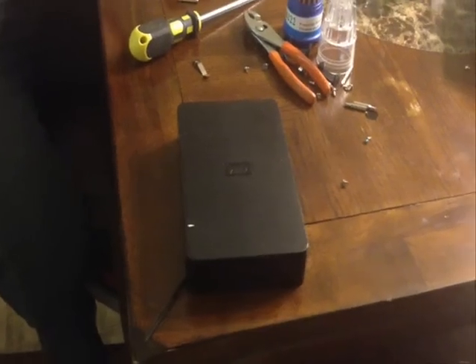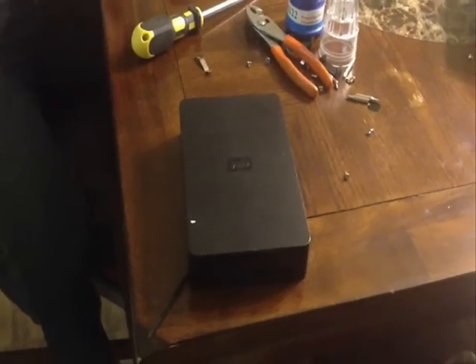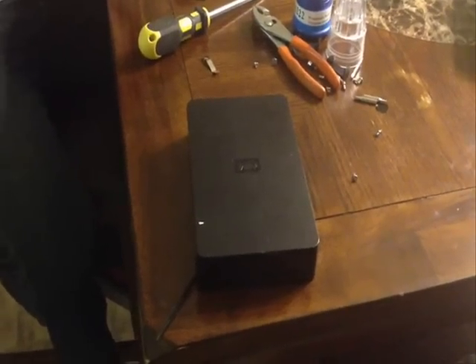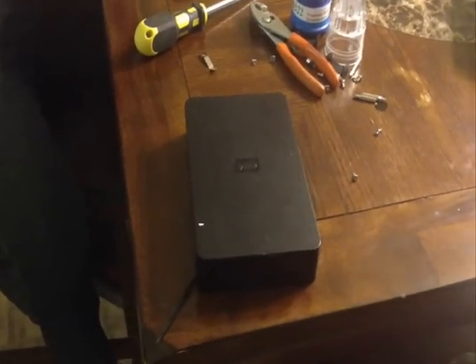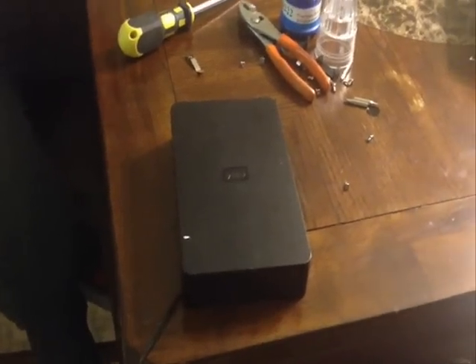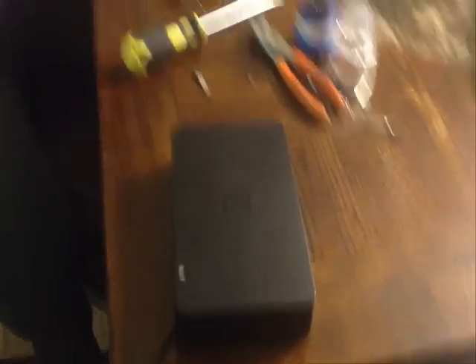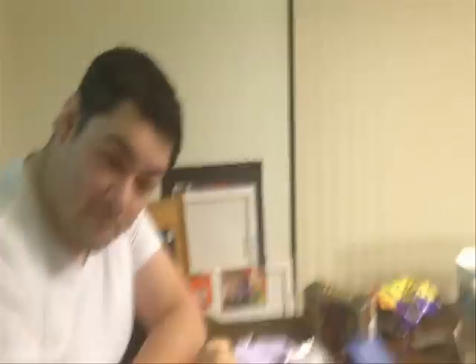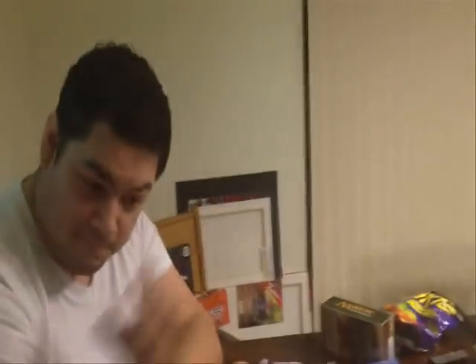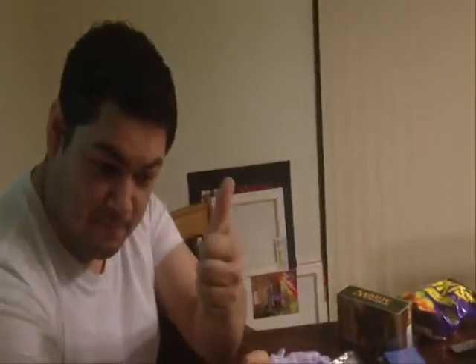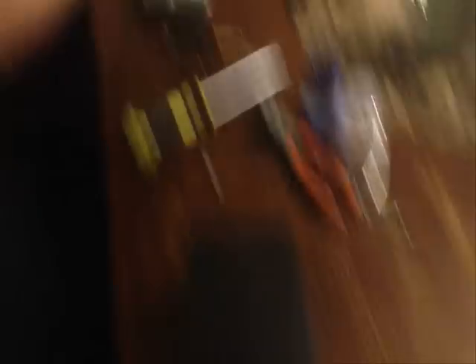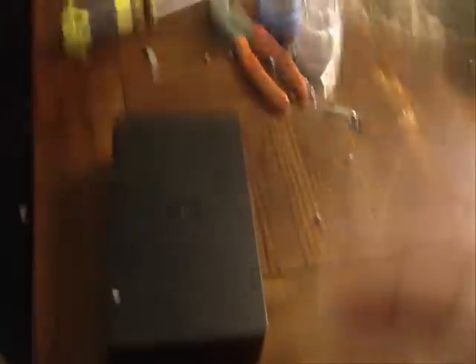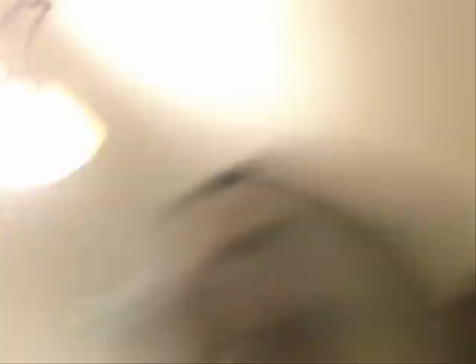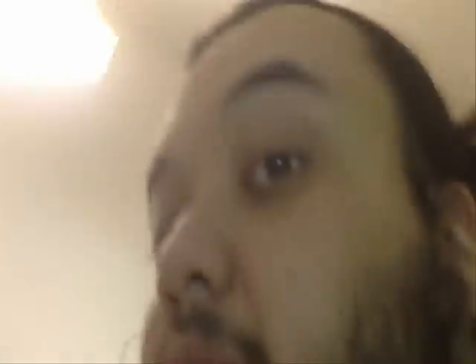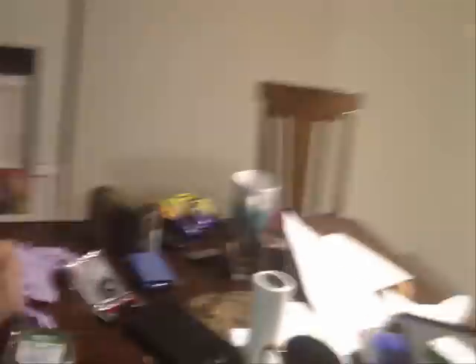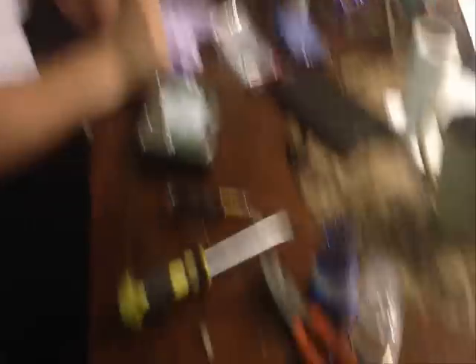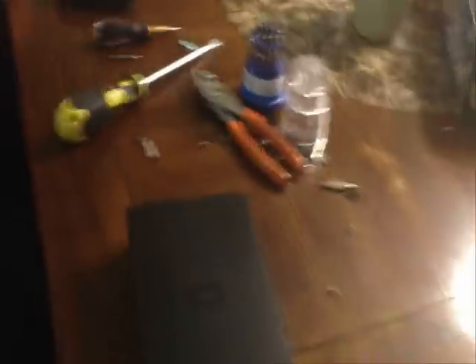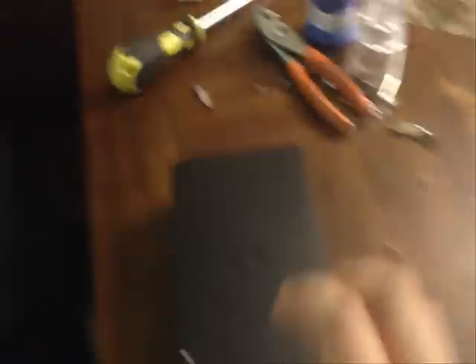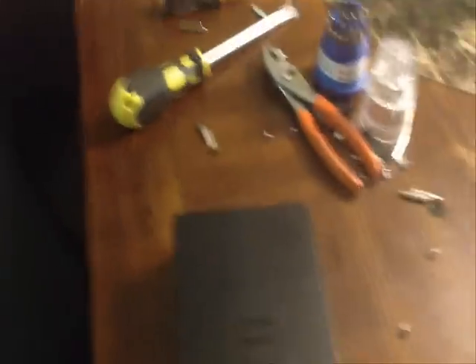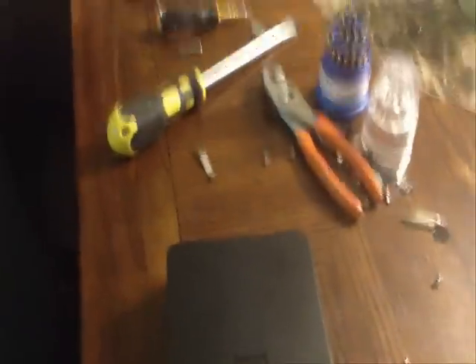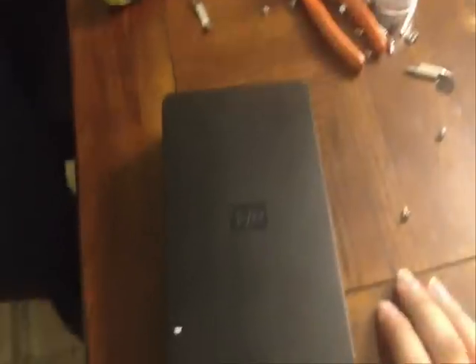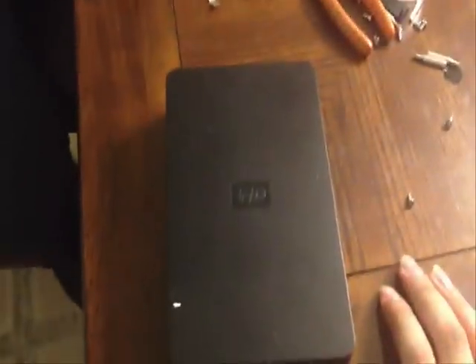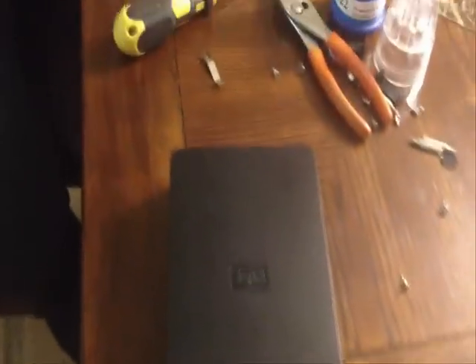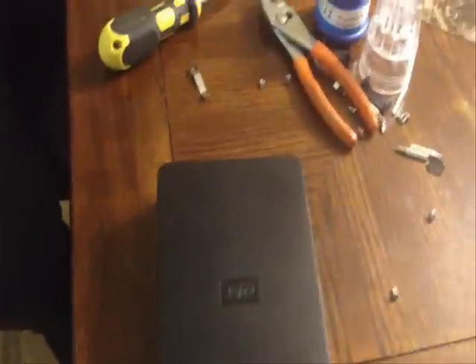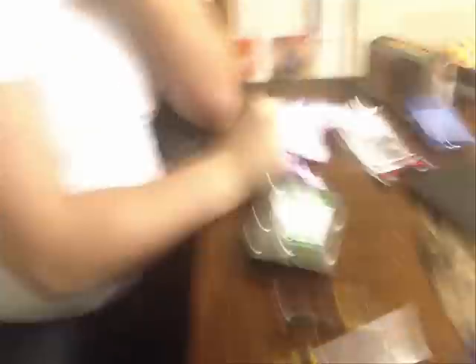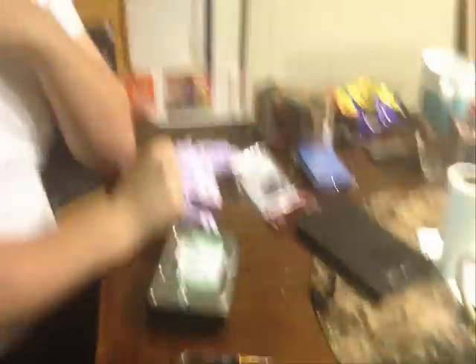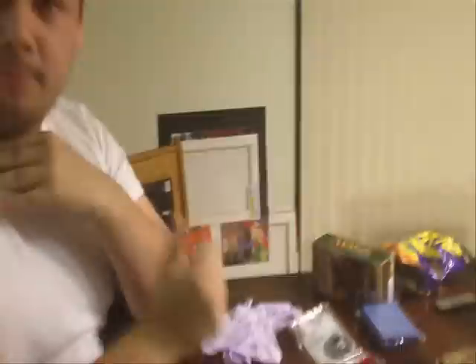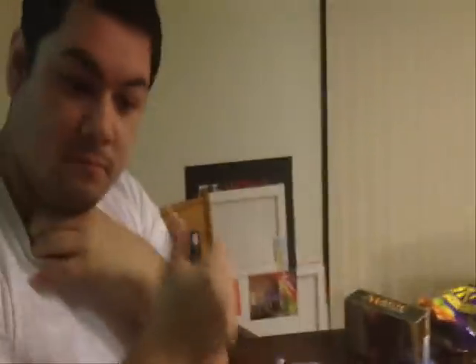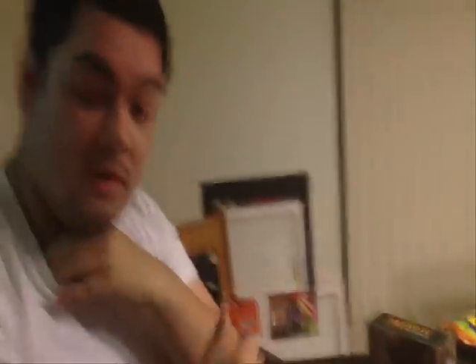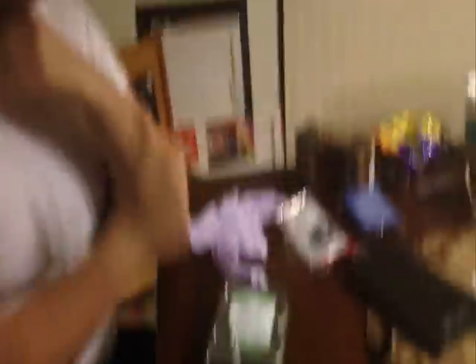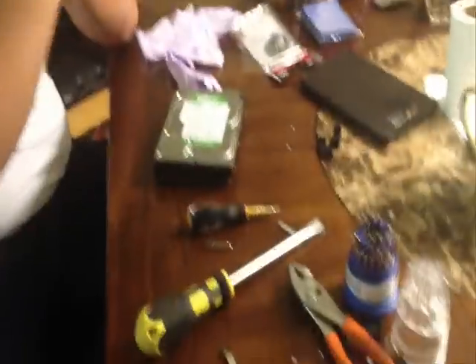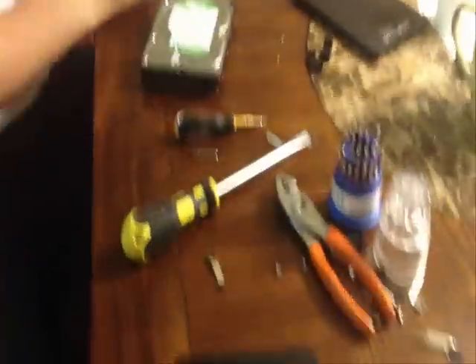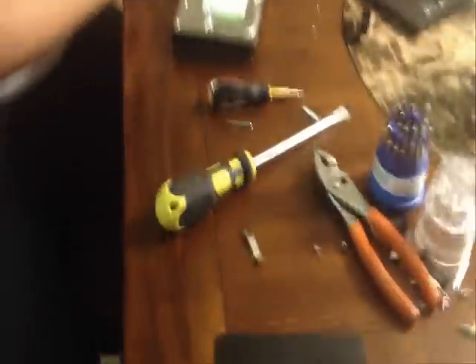Hi guys, this is Lewis and Edgar making this video. We have ourselves an external drive here. It's a Western Digital, one terabyte. My buddy Lewis spotted it at Black Friday.